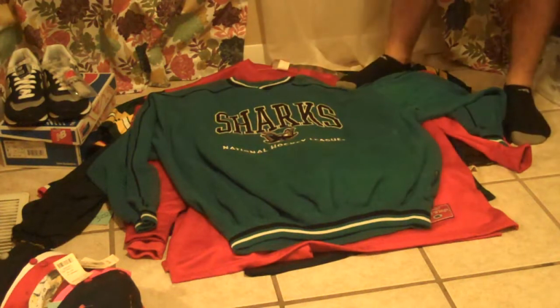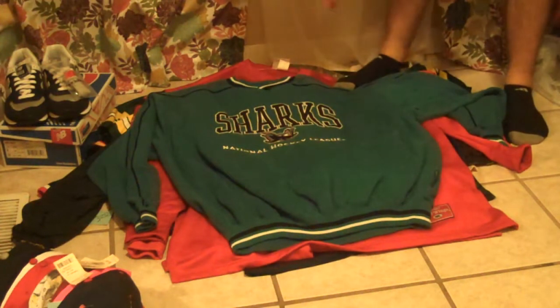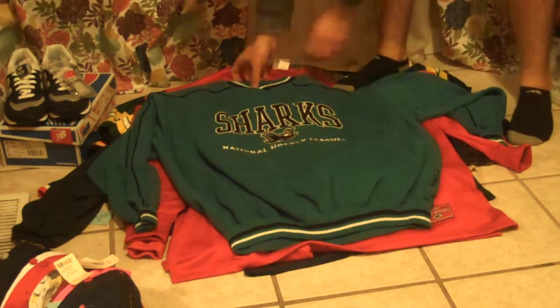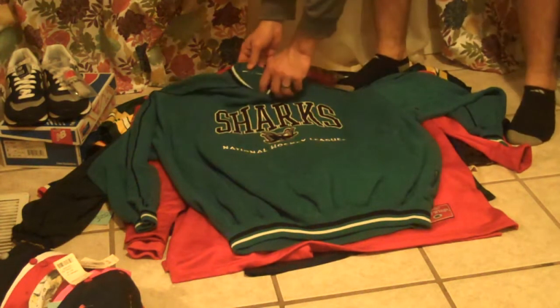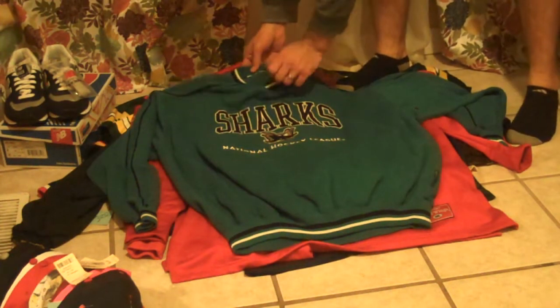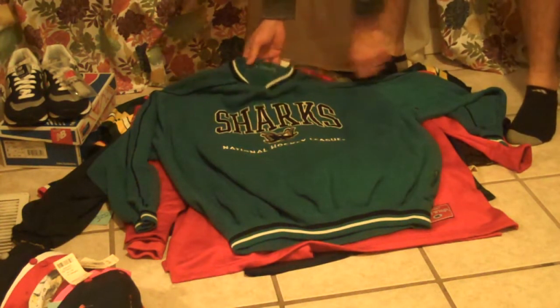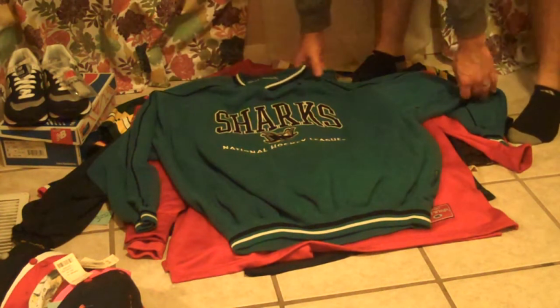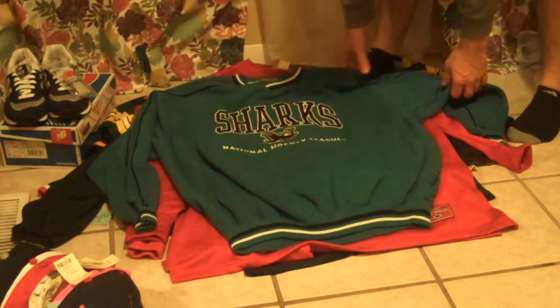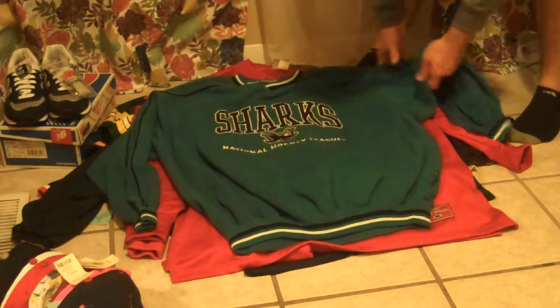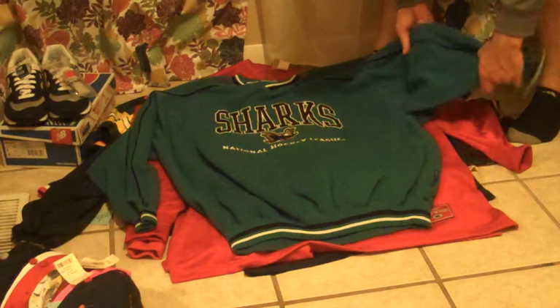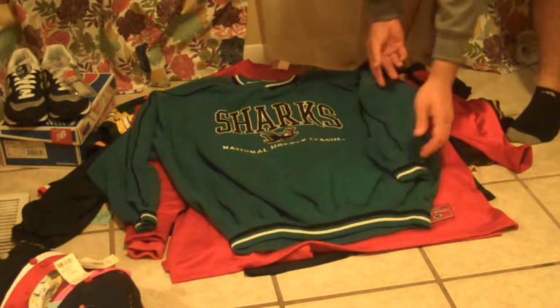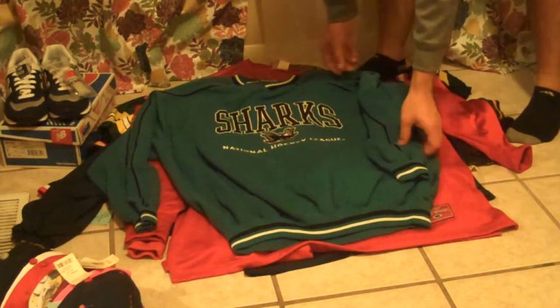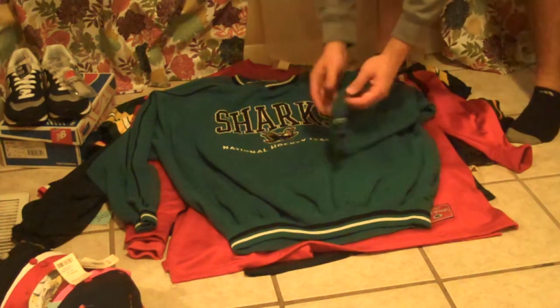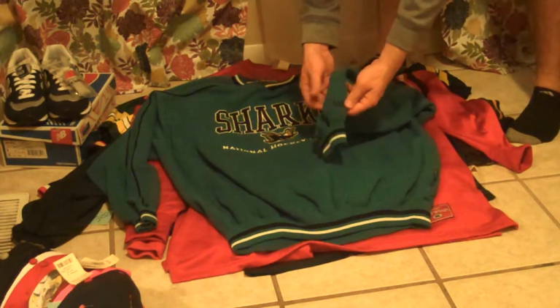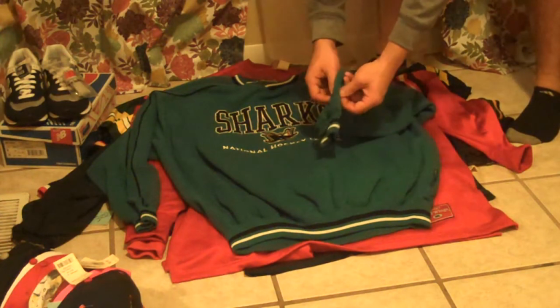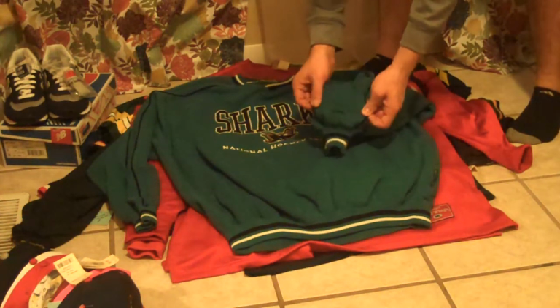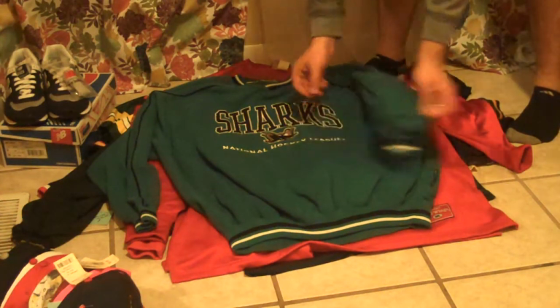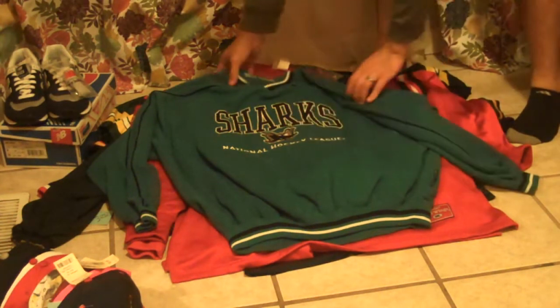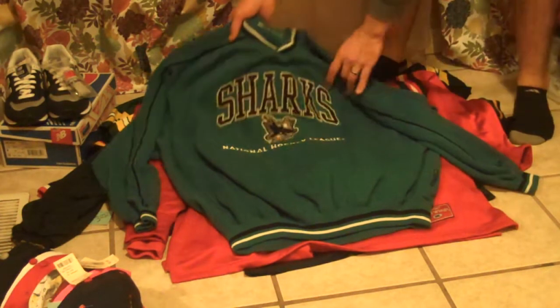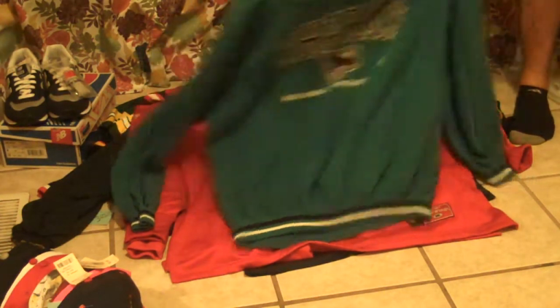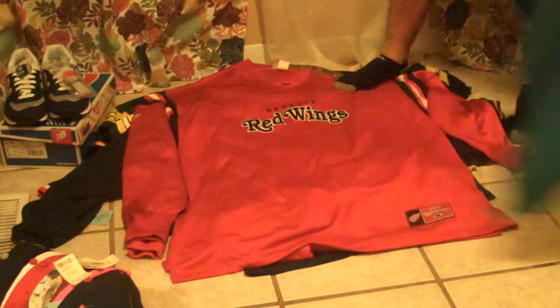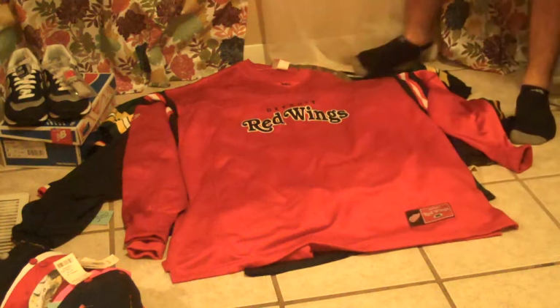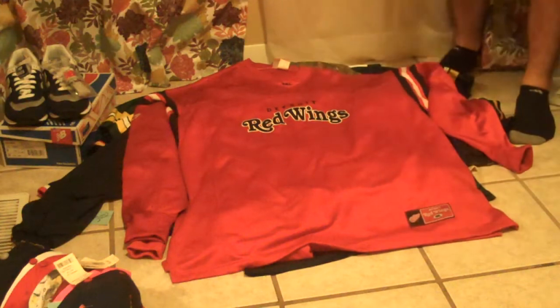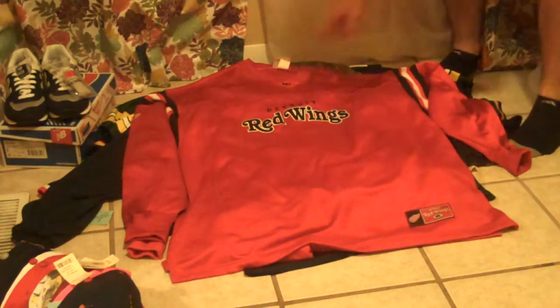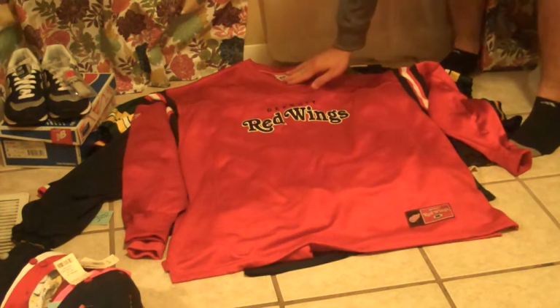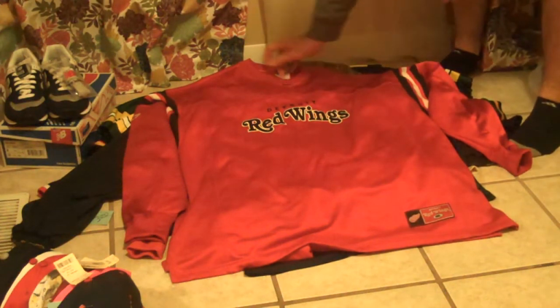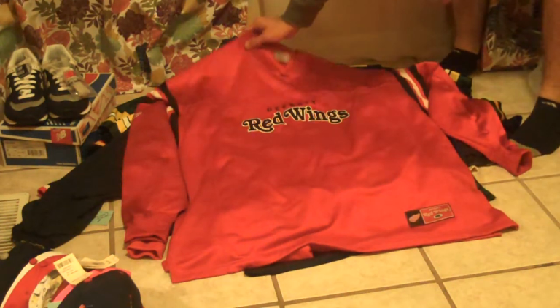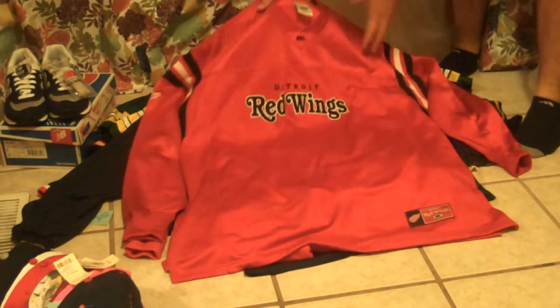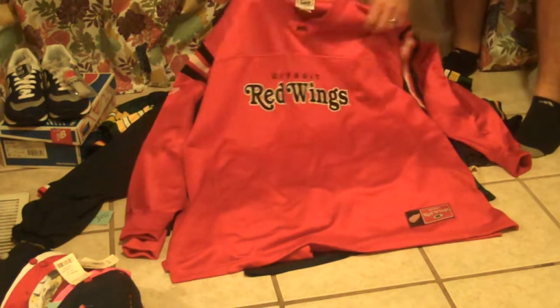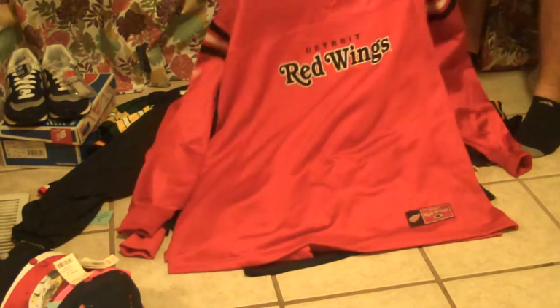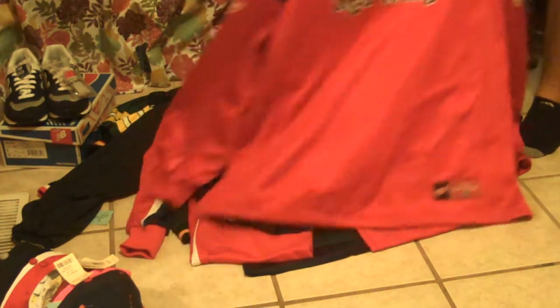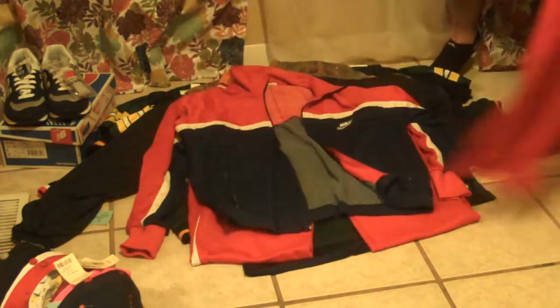San Jose Sharks made by Lee Sports — no neck tag, but Lee Sports on the sleeve. Detroit Red Wings also made by Lee Sports, big old jersey-style sweater.